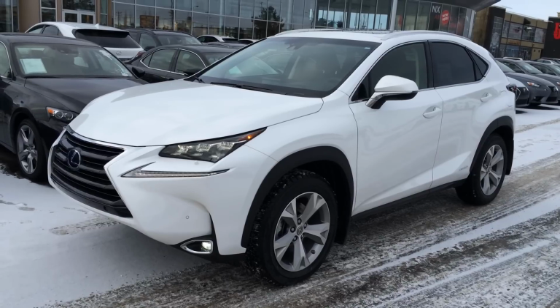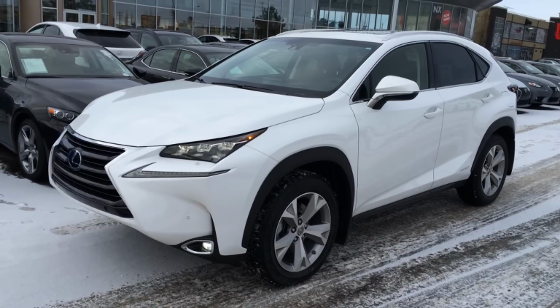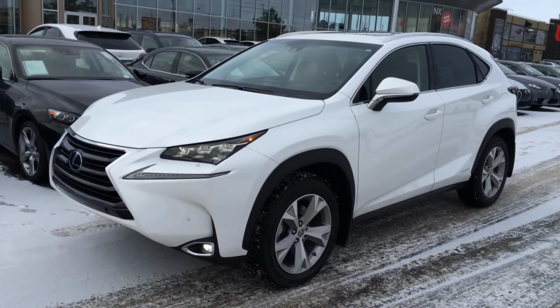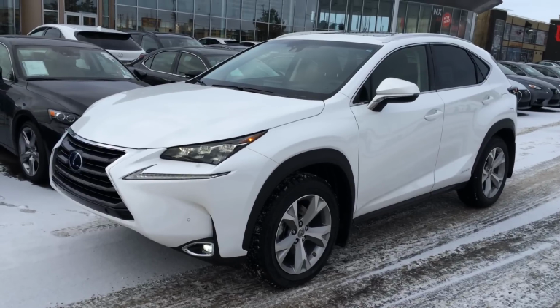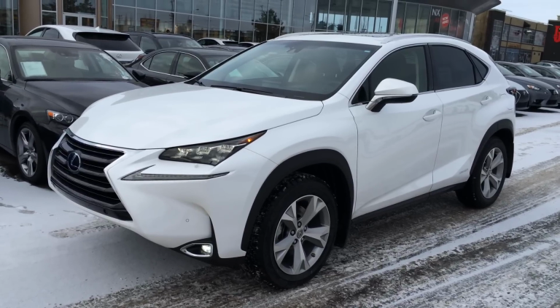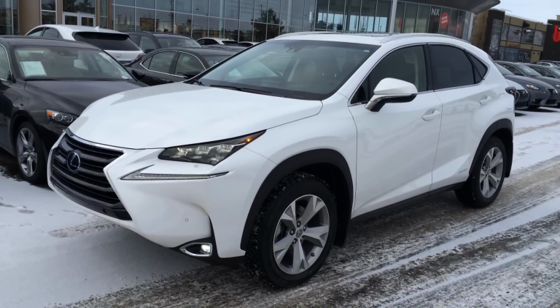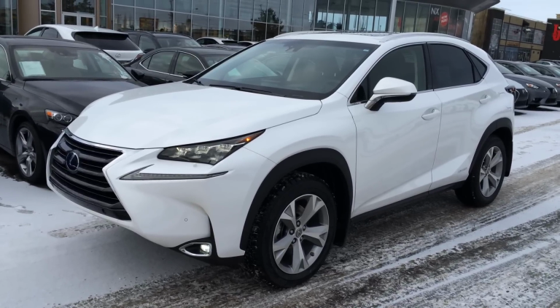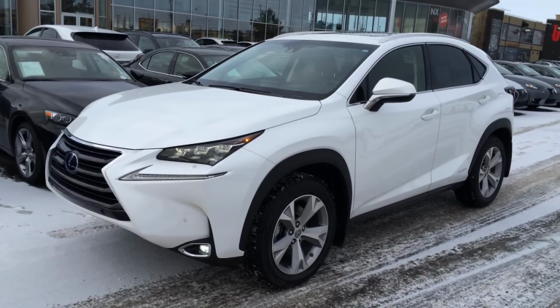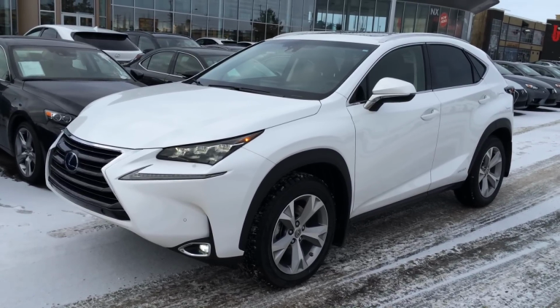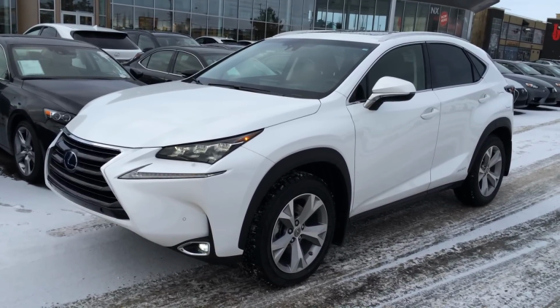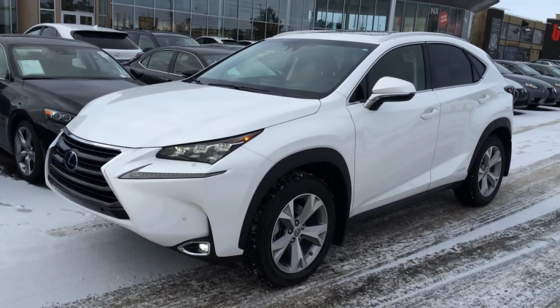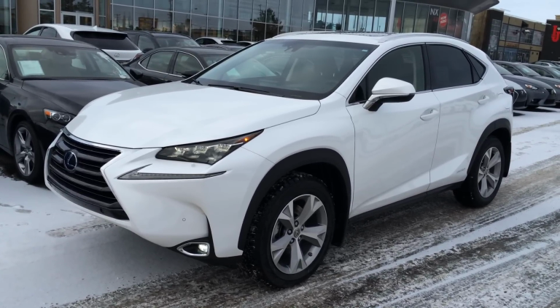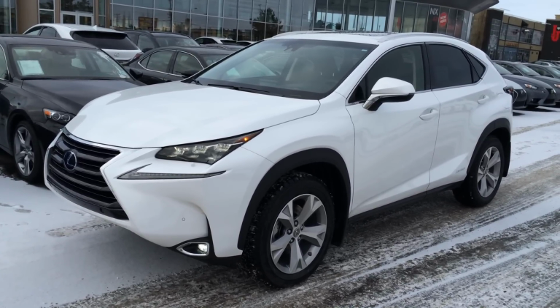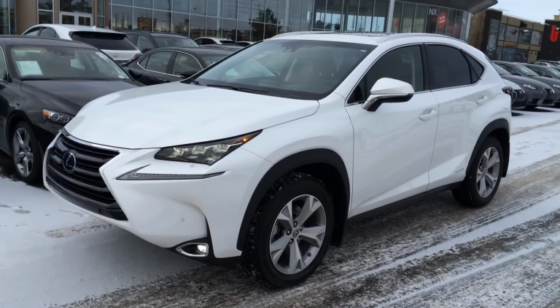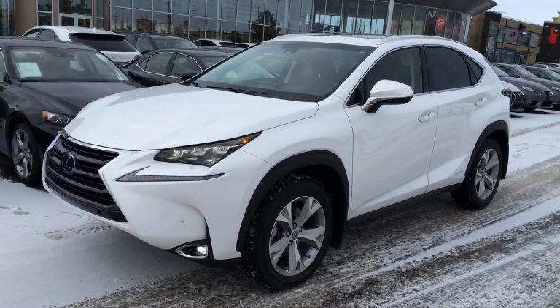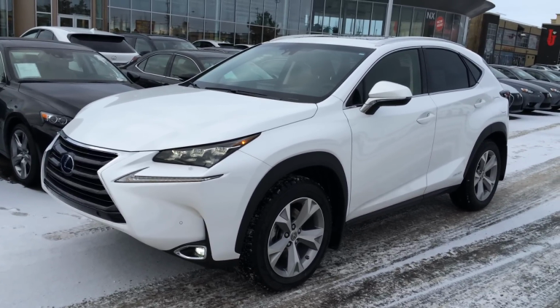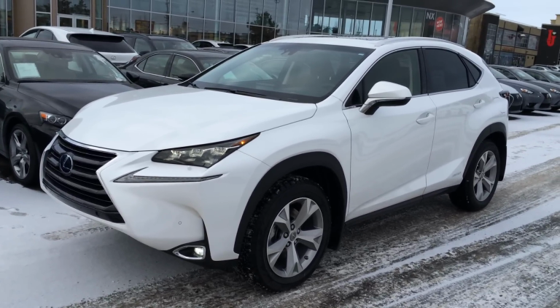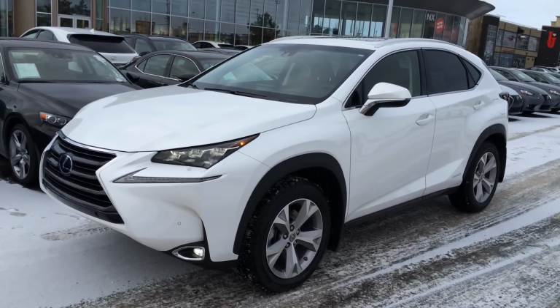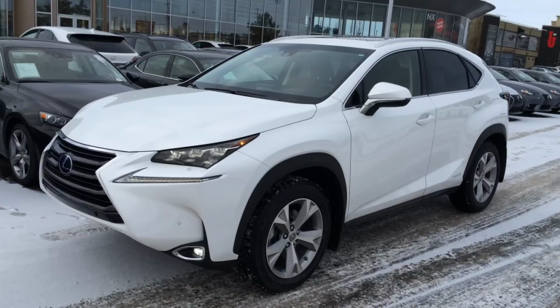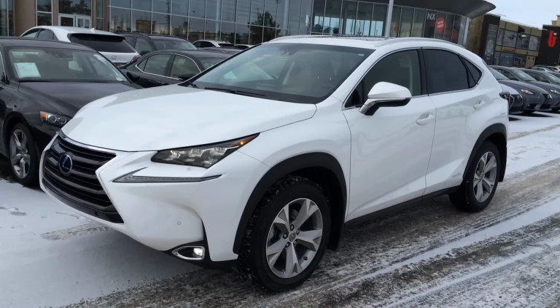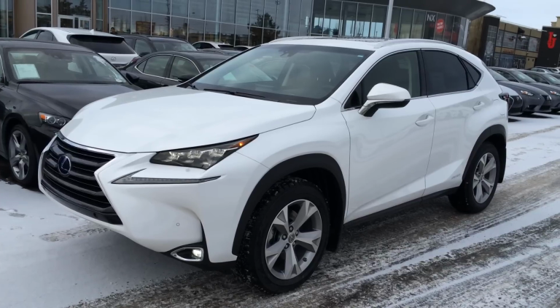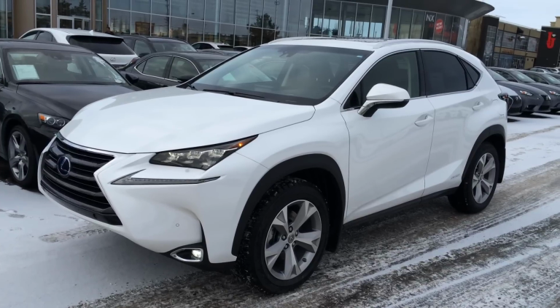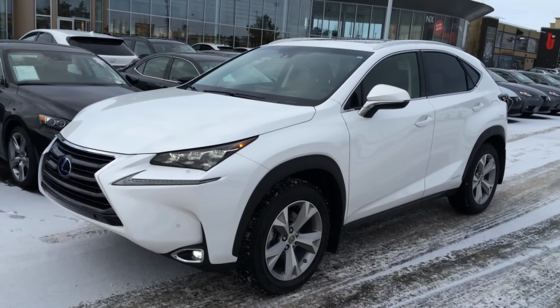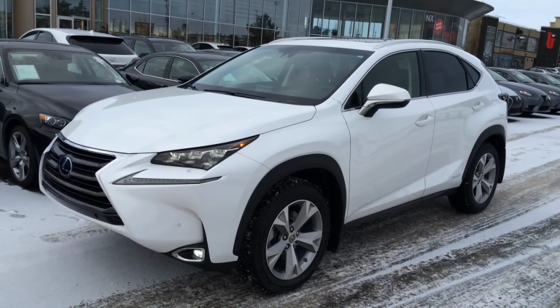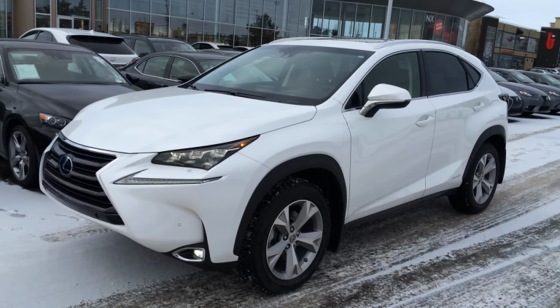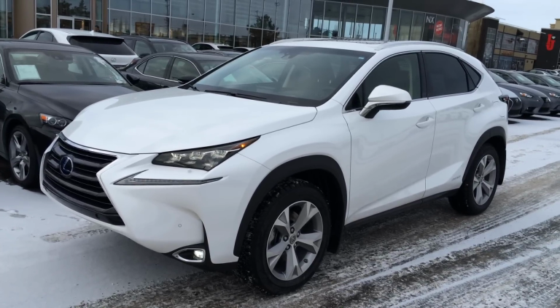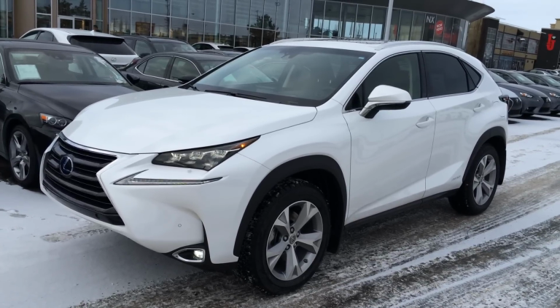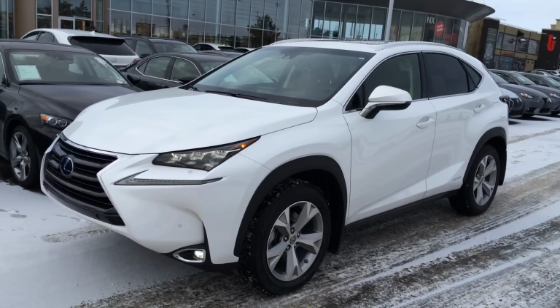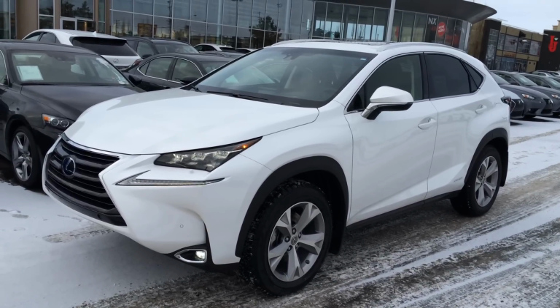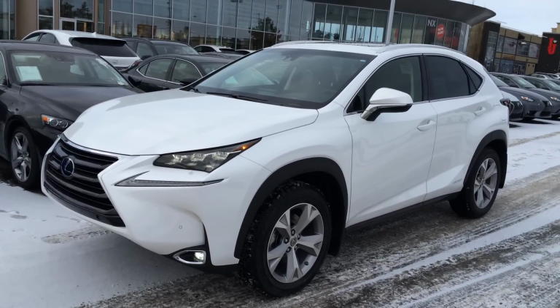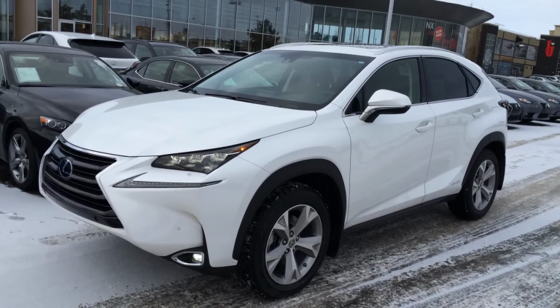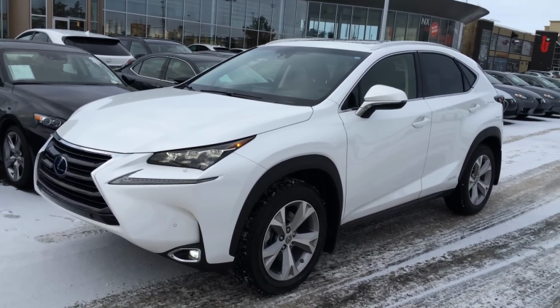So you have your blind spot monitoring, rear cross traffic alert, dynamic radar cruise control, pre-collision system, lane departure alert, auto high beam feature, wireless phone charger, and so much more.